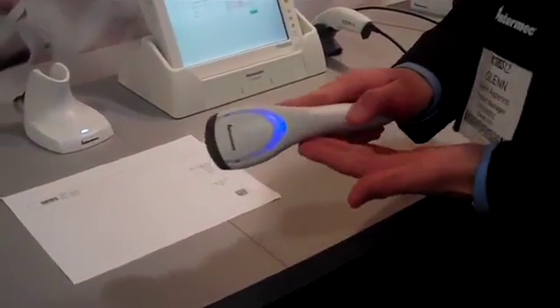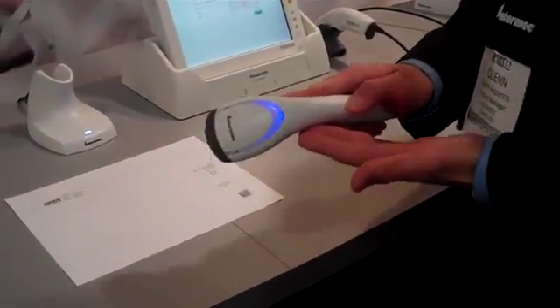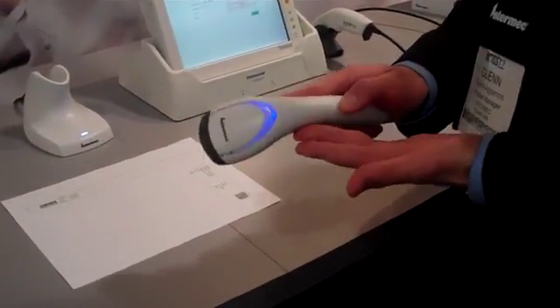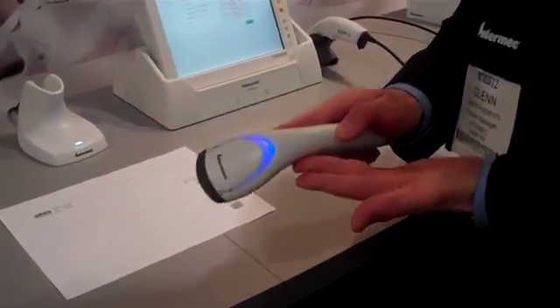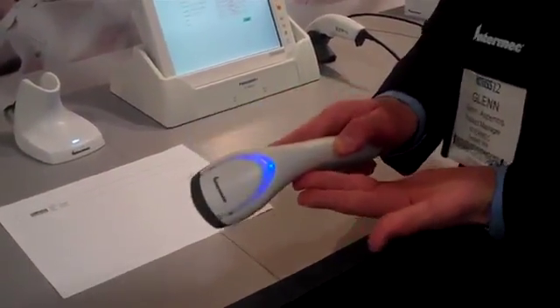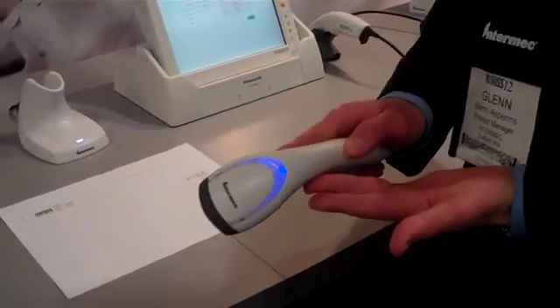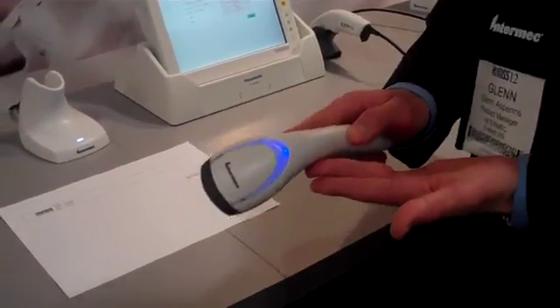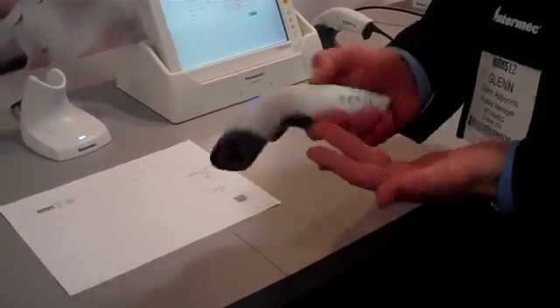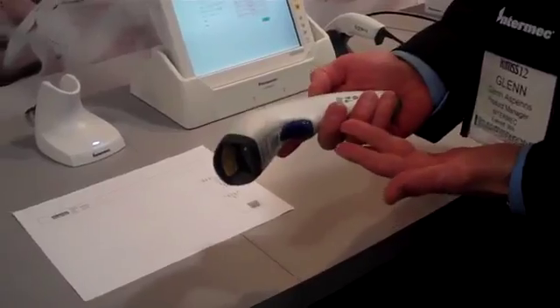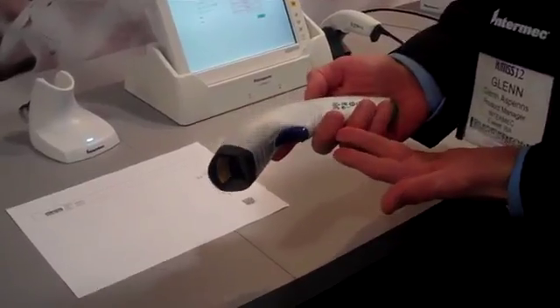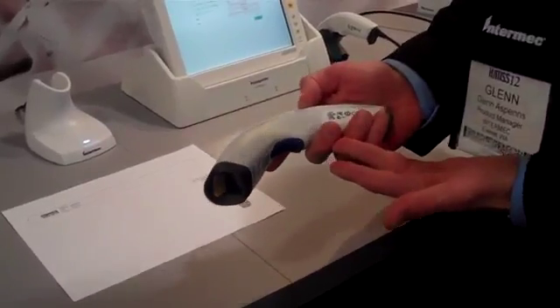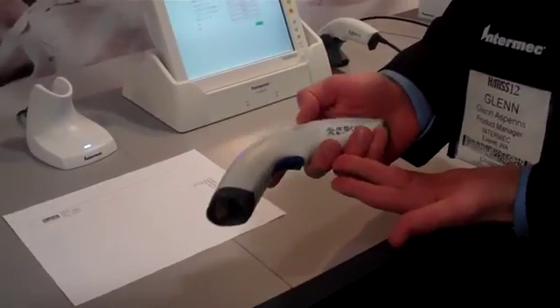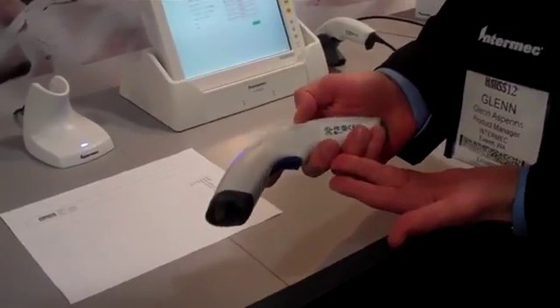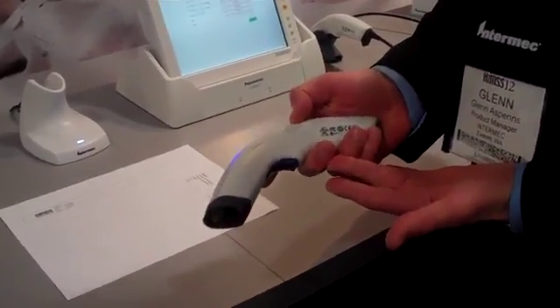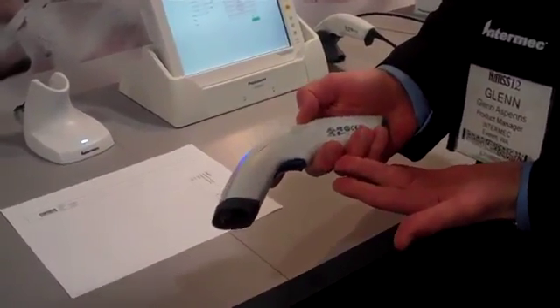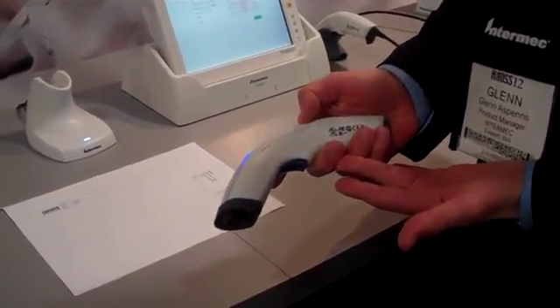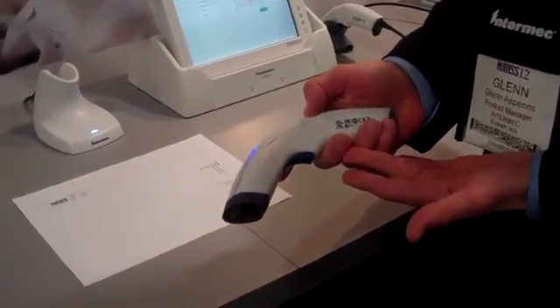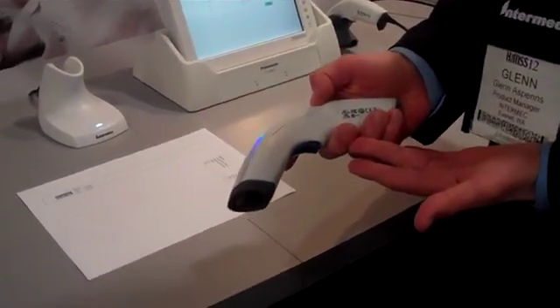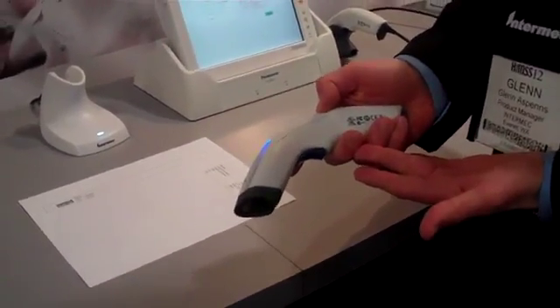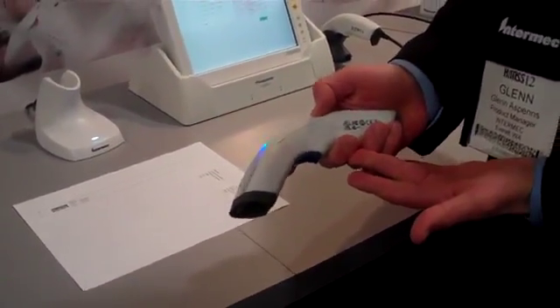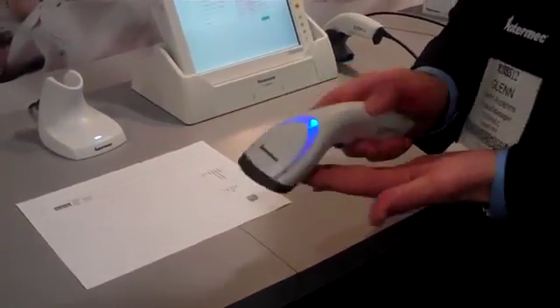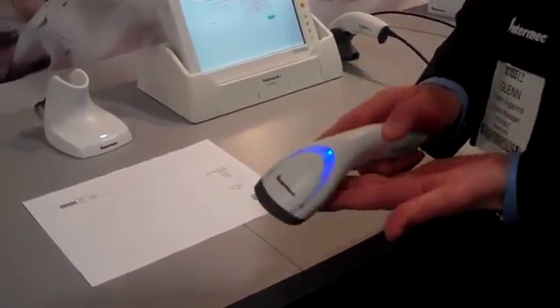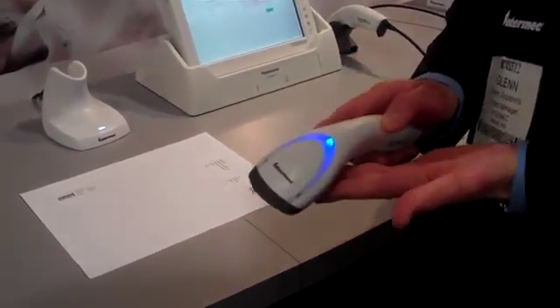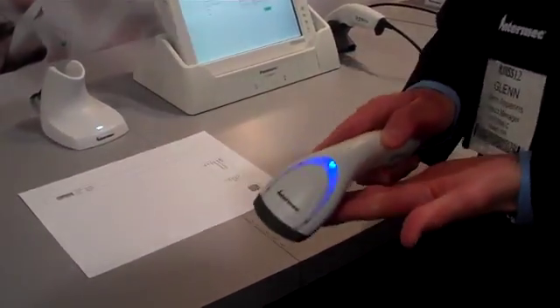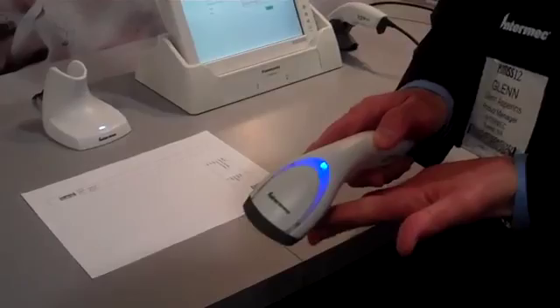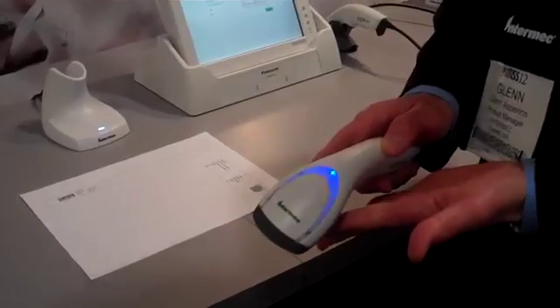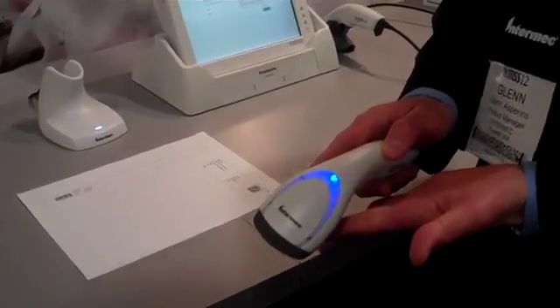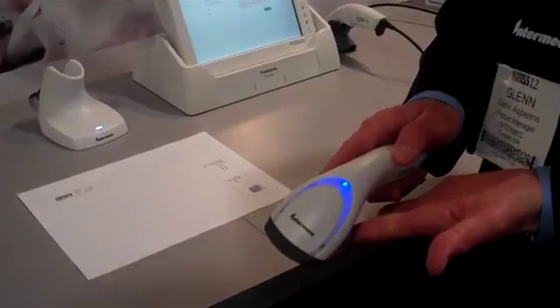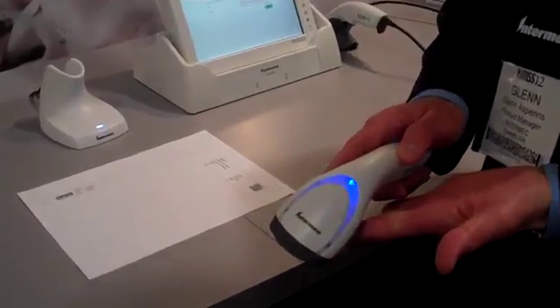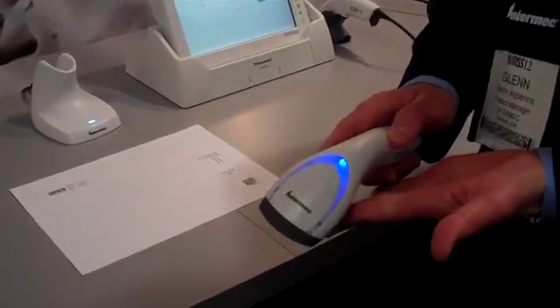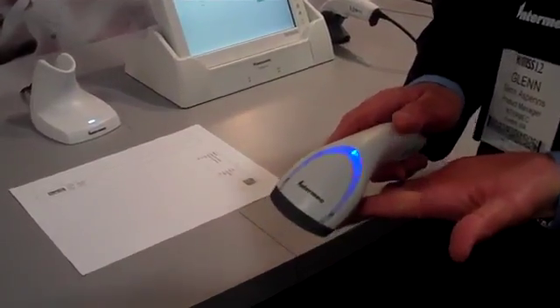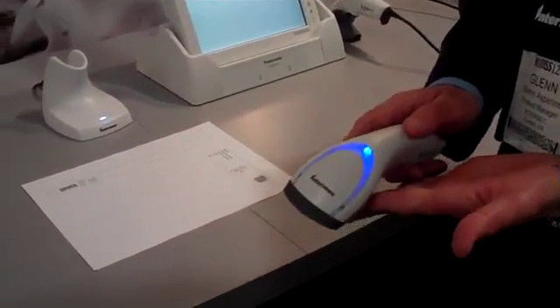The scanner has outstanding performance. It's got the fastest 2D omnidirectional scanning in the industry, and in addition, it has 50 times the motion tolerance of competing scanners.